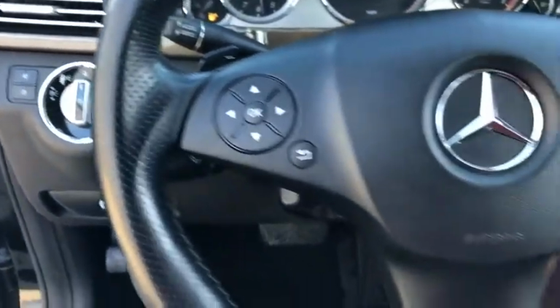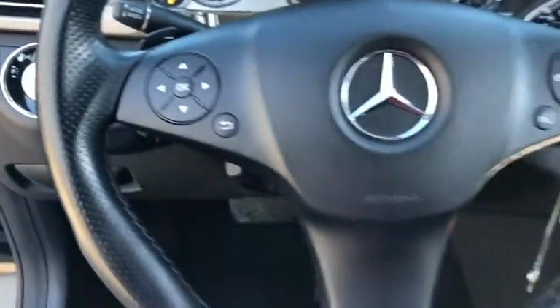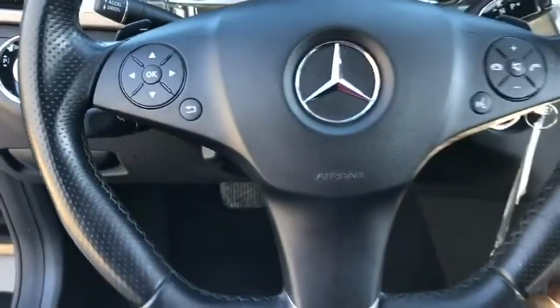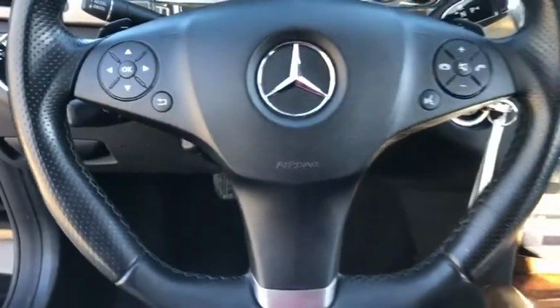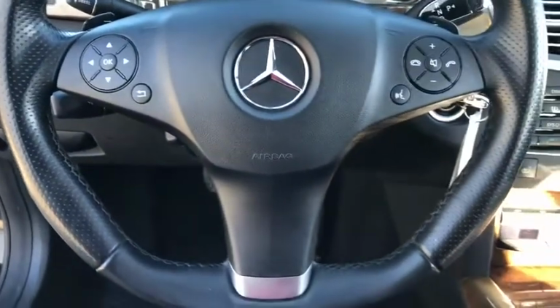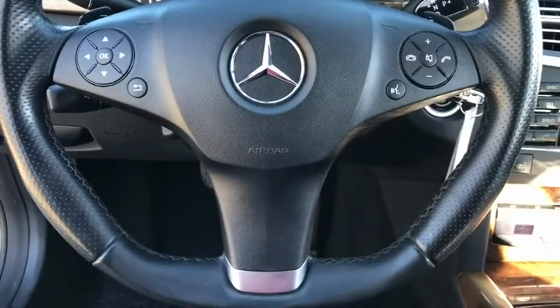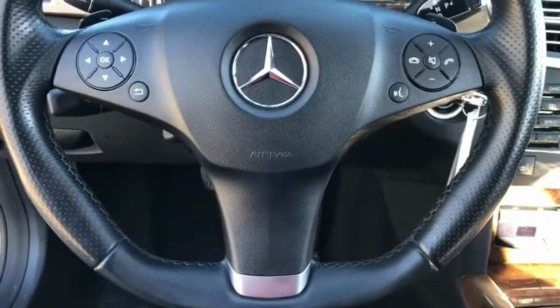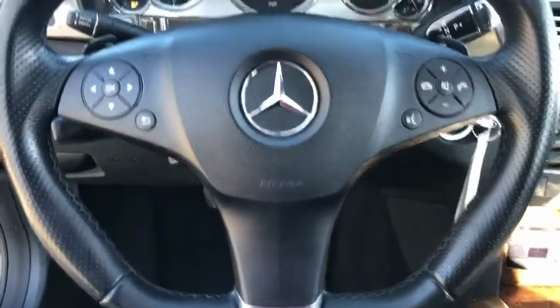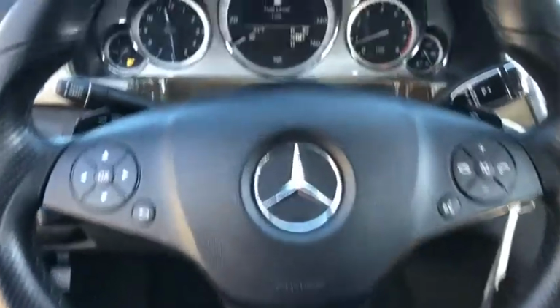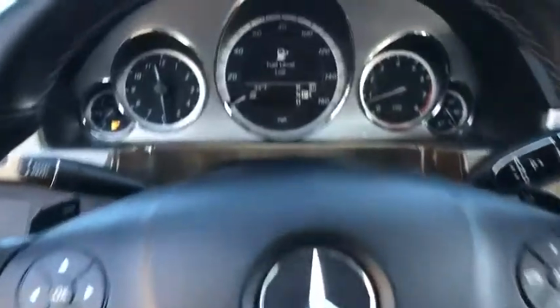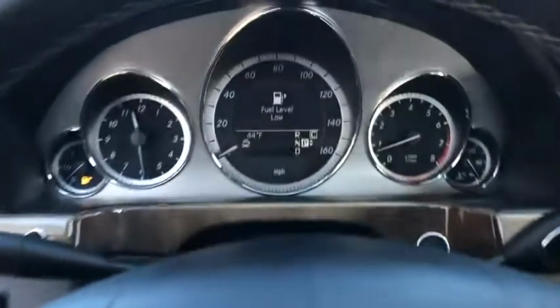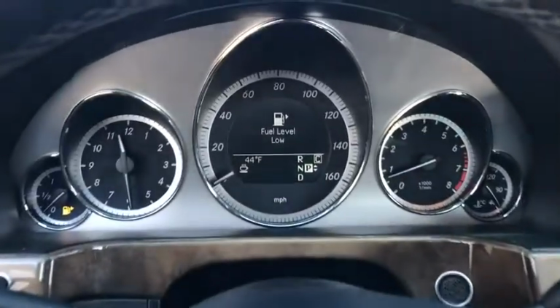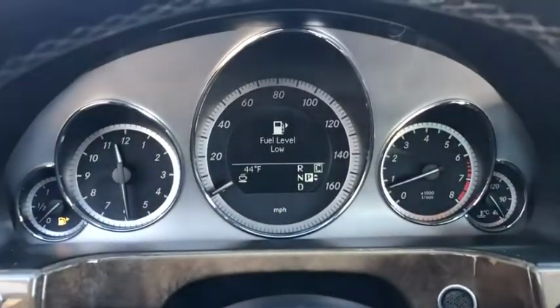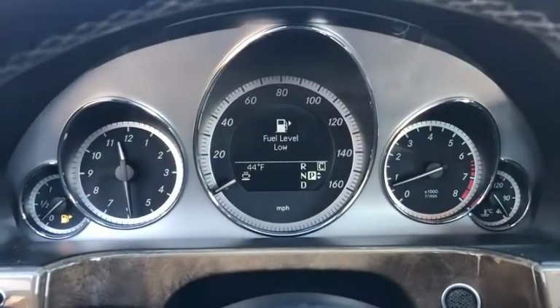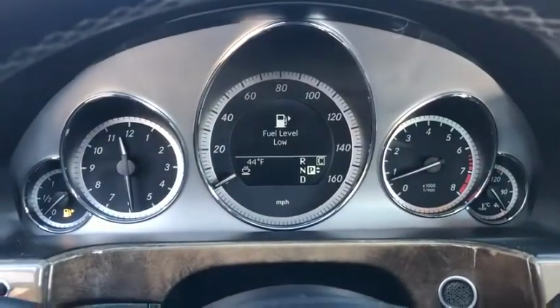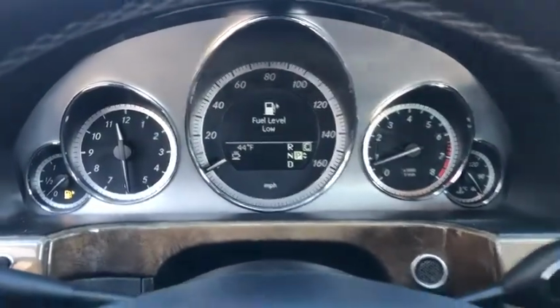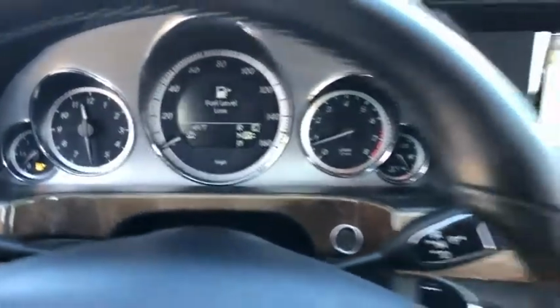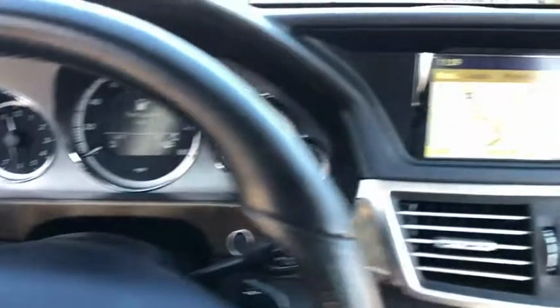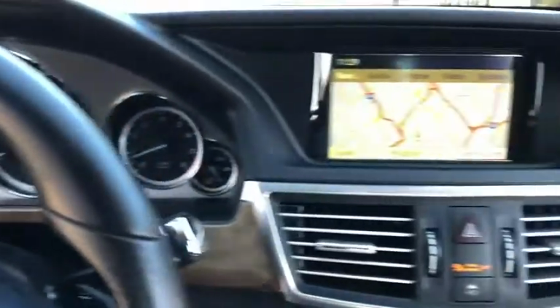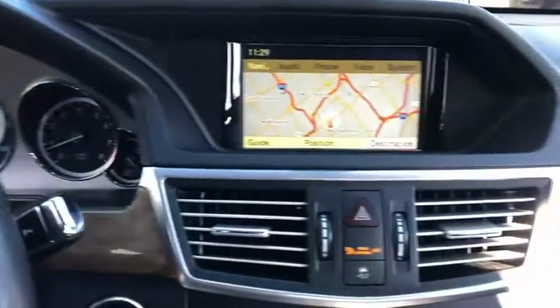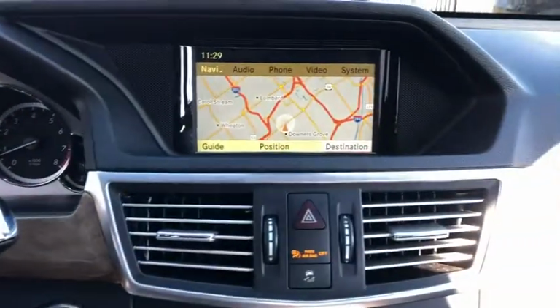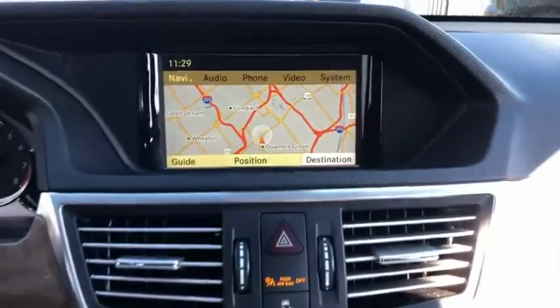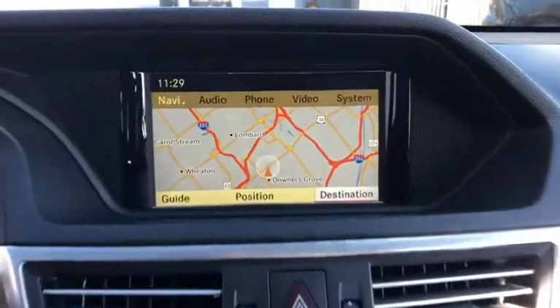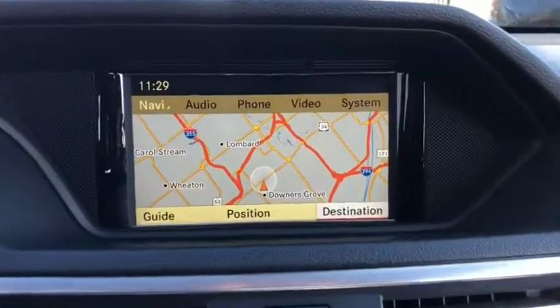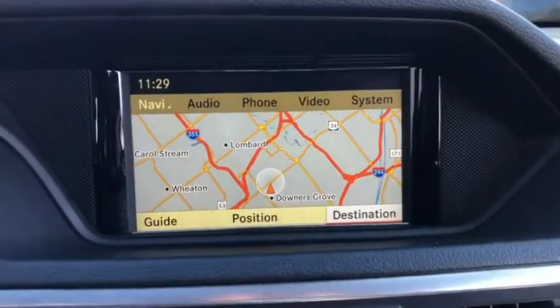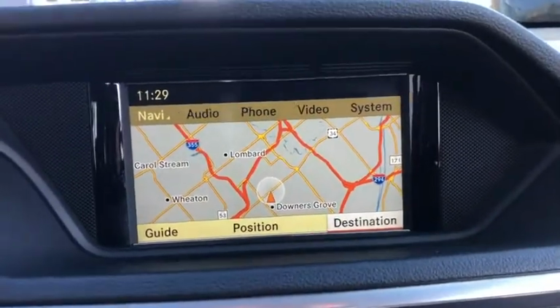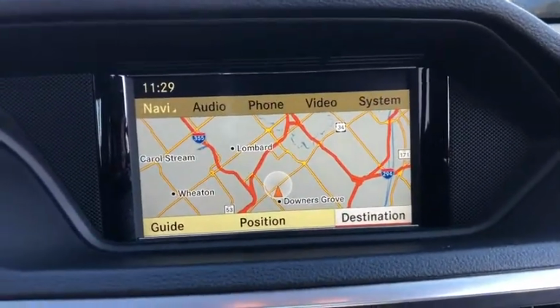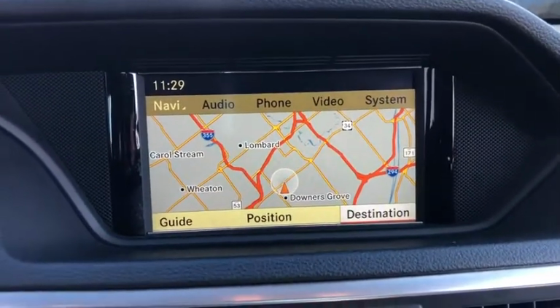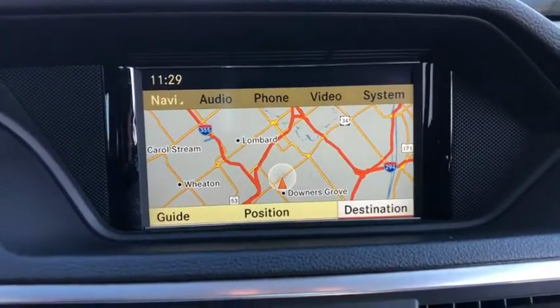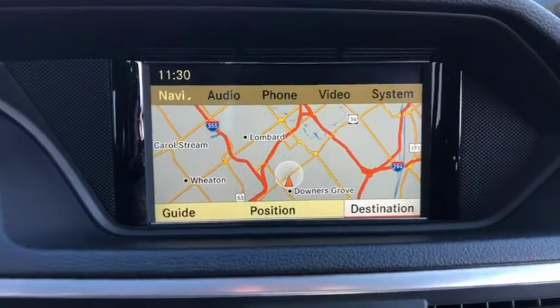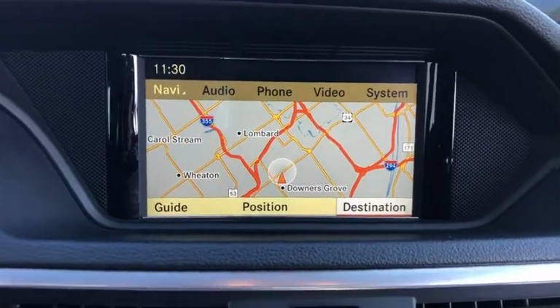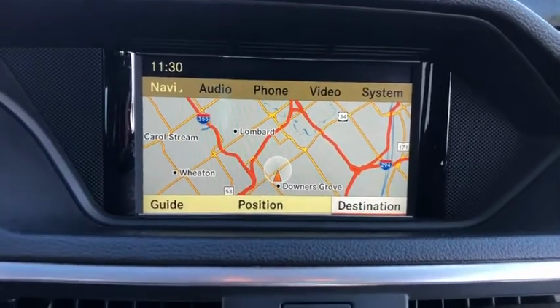Leather-wrapped steering wheel, Bluetooth, adjustable steering wheel, power steering, auto-dimming rear-view mirror, aluminum wheels, cruise control, floor mats, four-wheel disc brakes, AM-FM stereo radio, universal garage door opener.